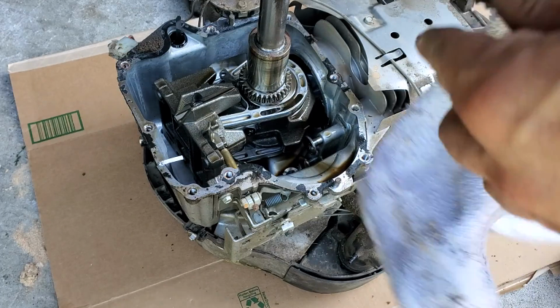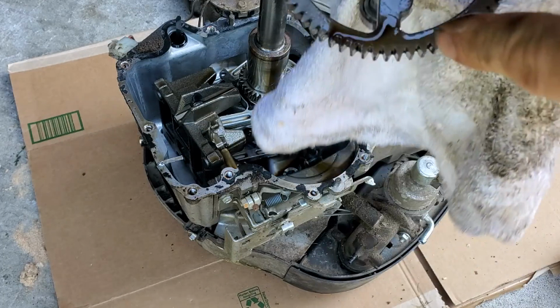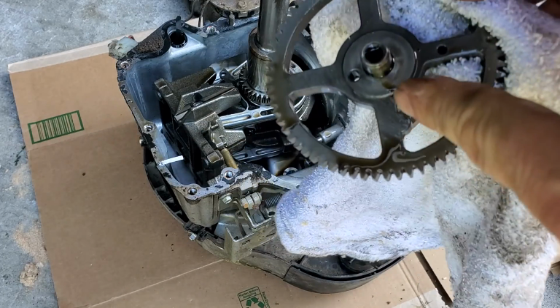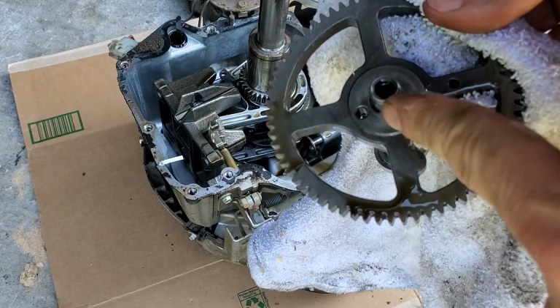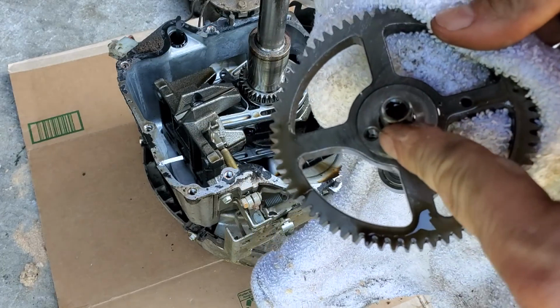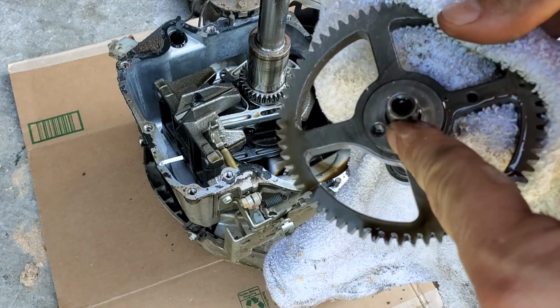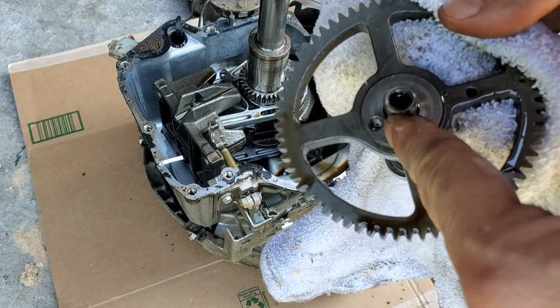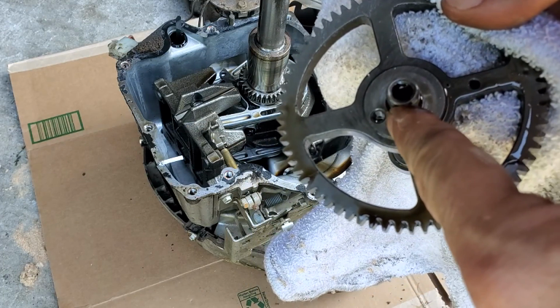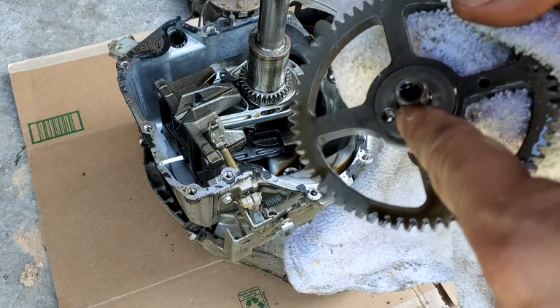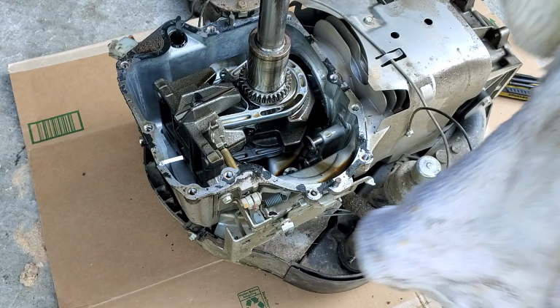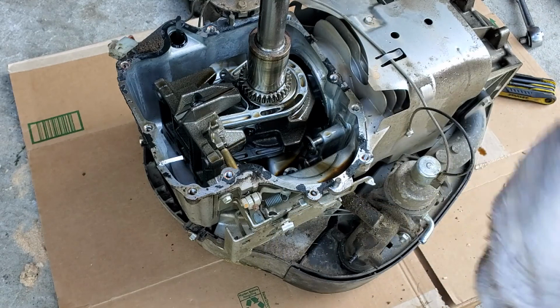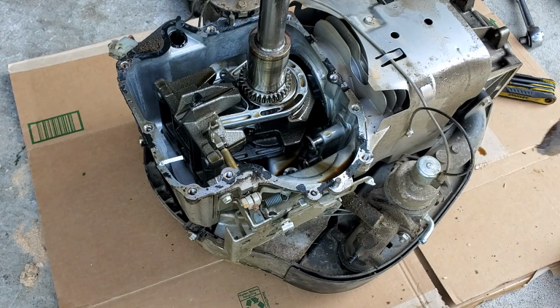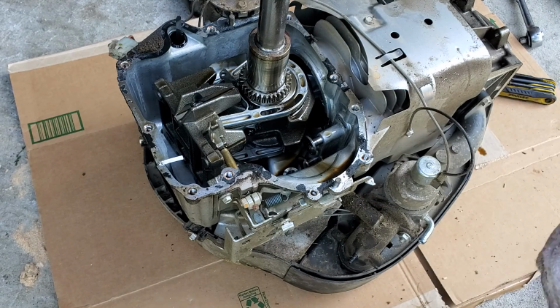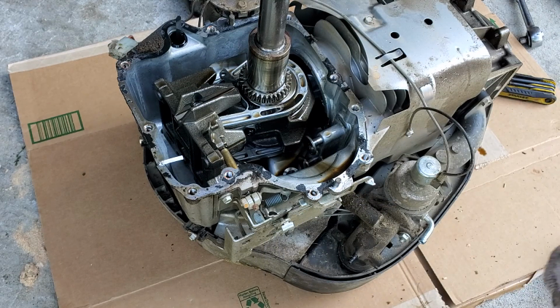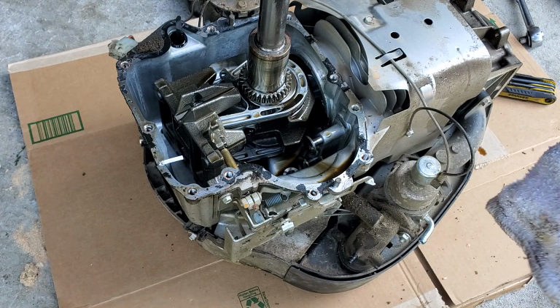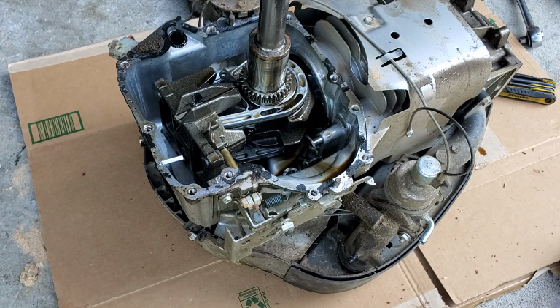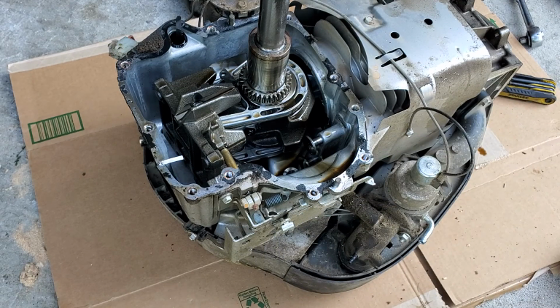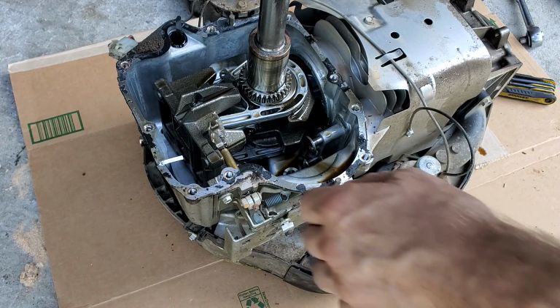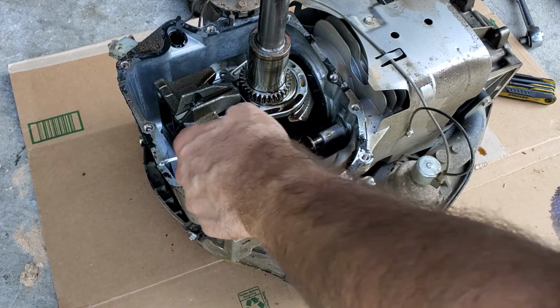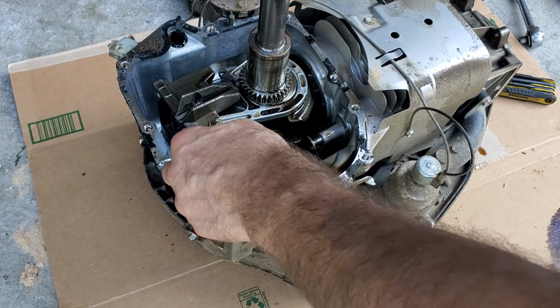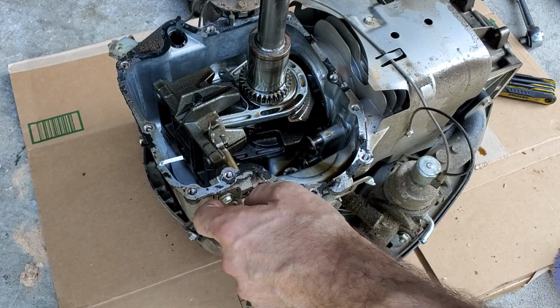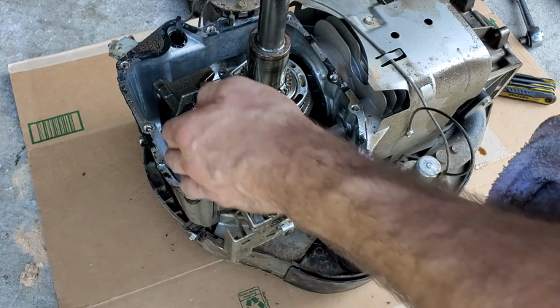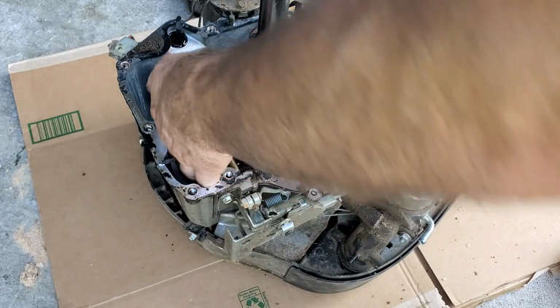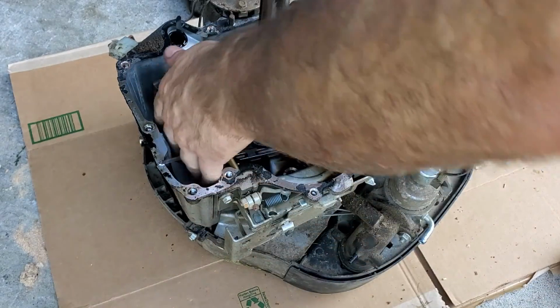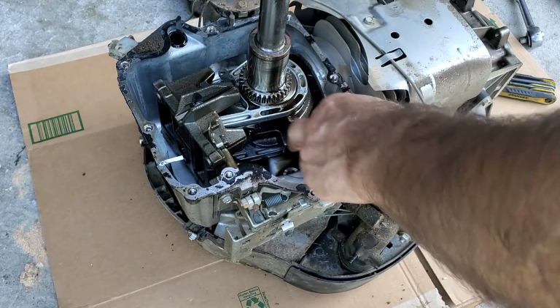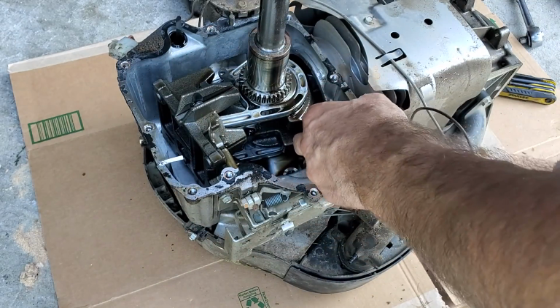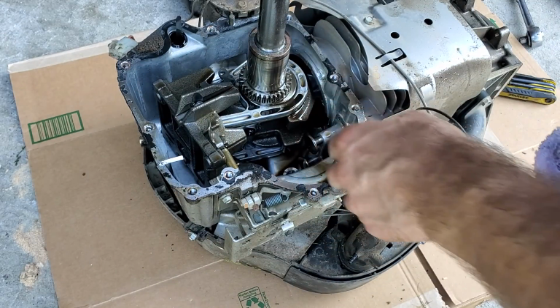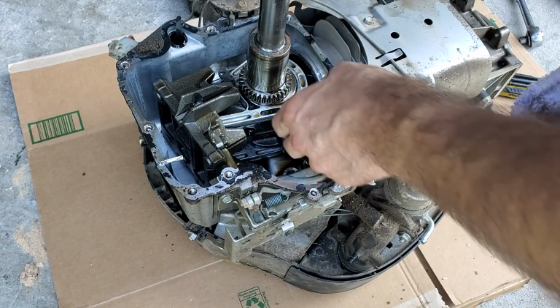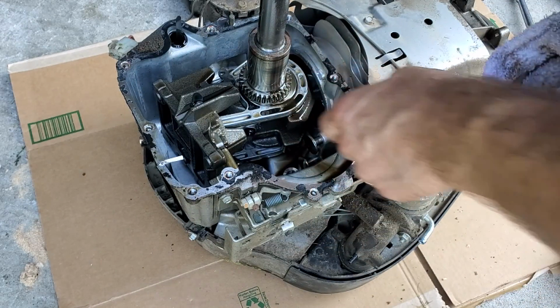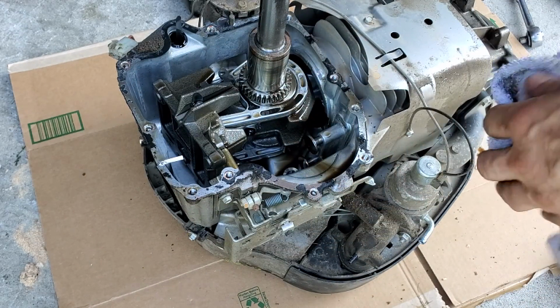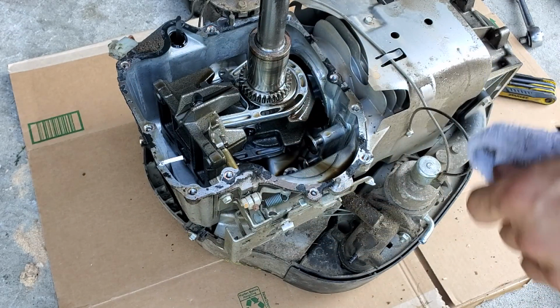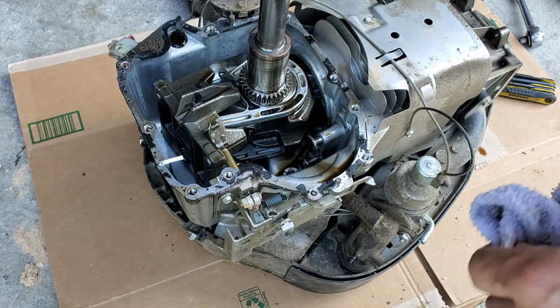The cam should just slide right out. As you can see, it's missing the compression release. You may have to fish it out of the bottom — it should be in here somewhere. Make sure you get it all before you put it back together.